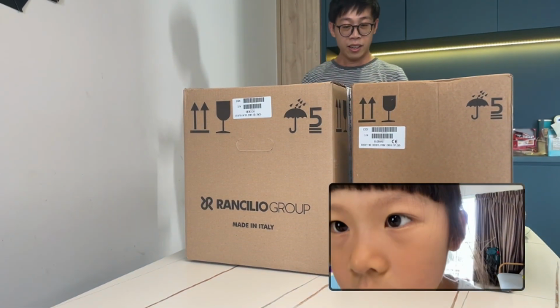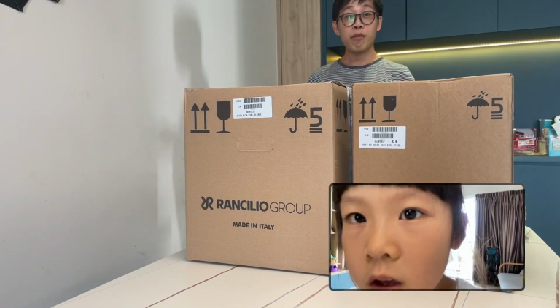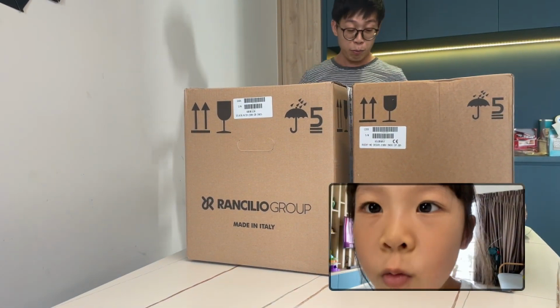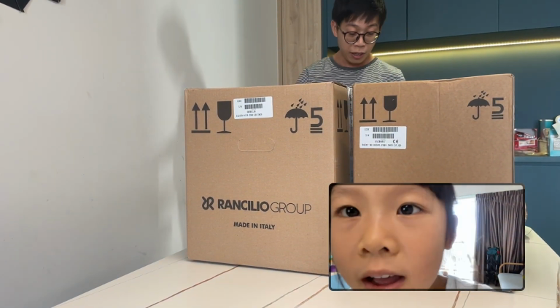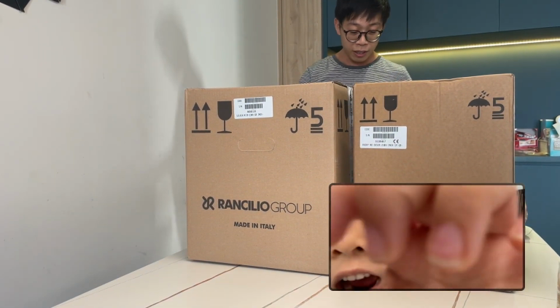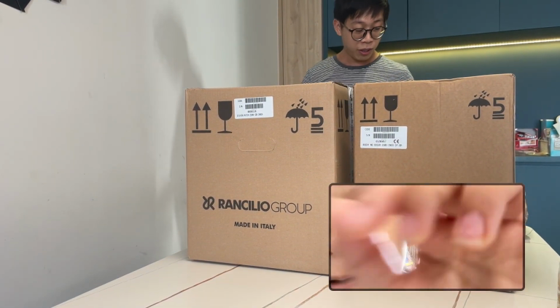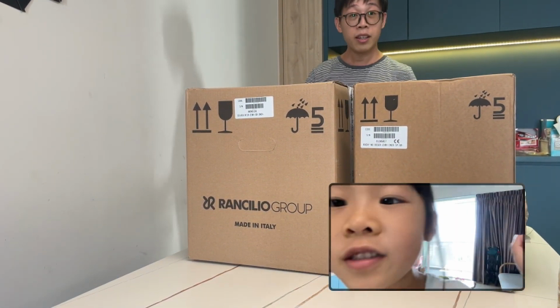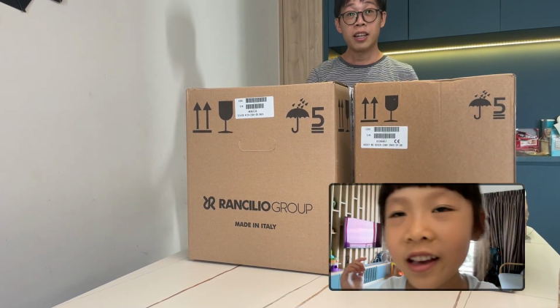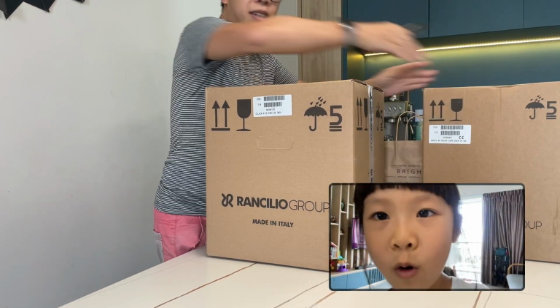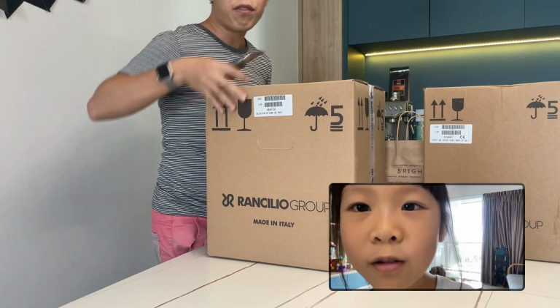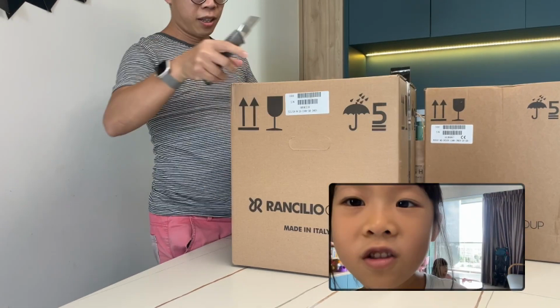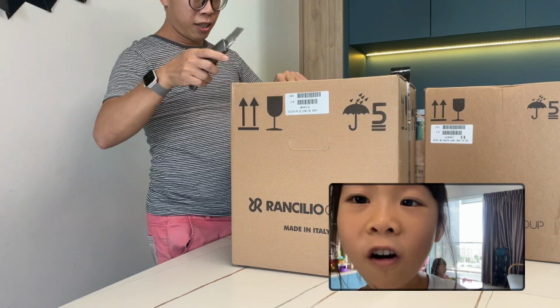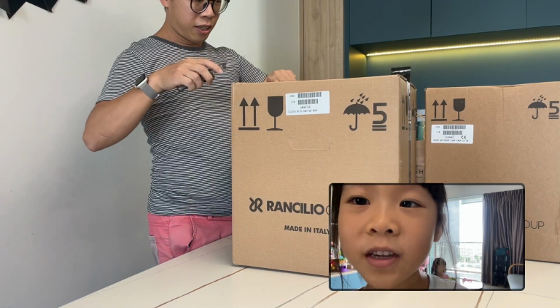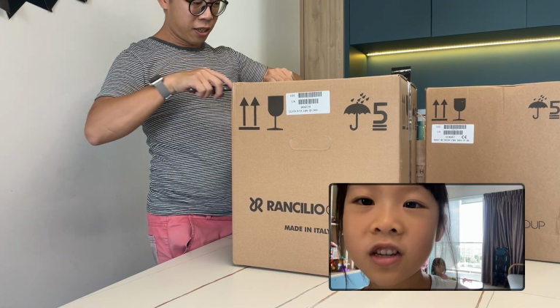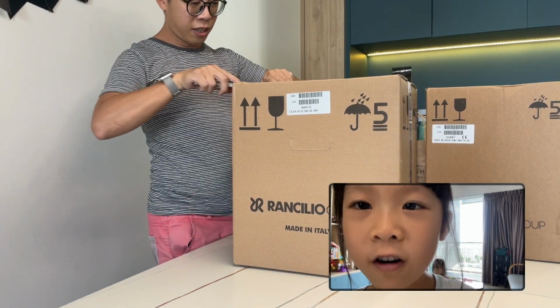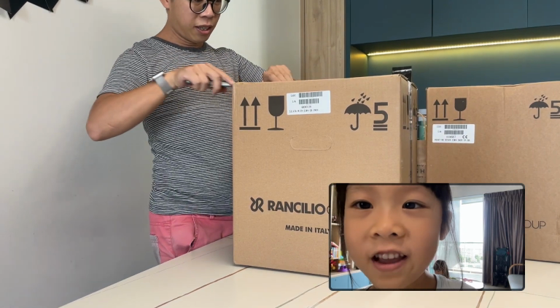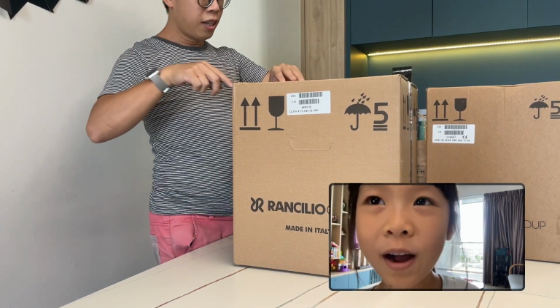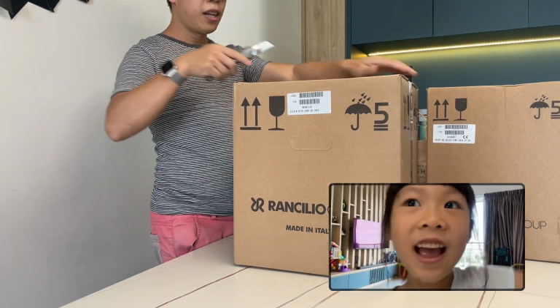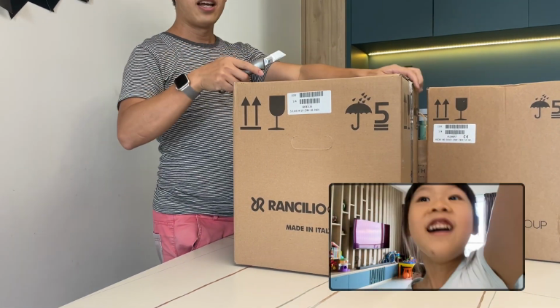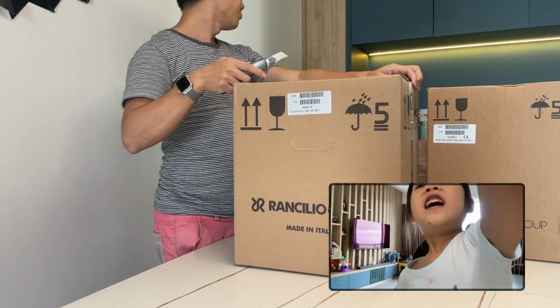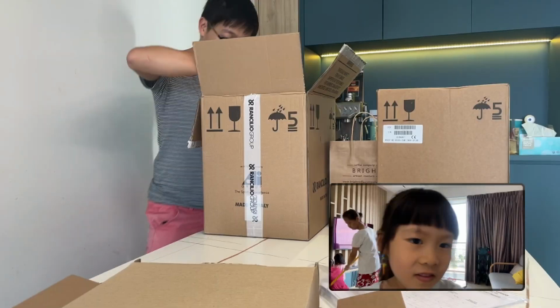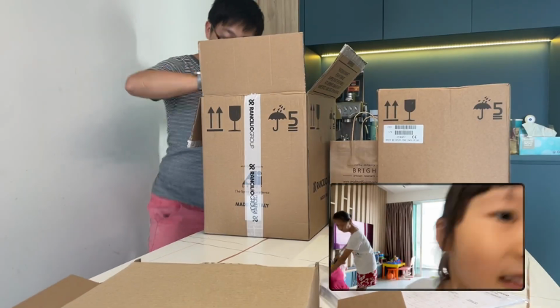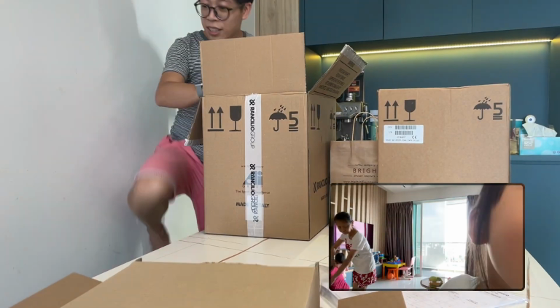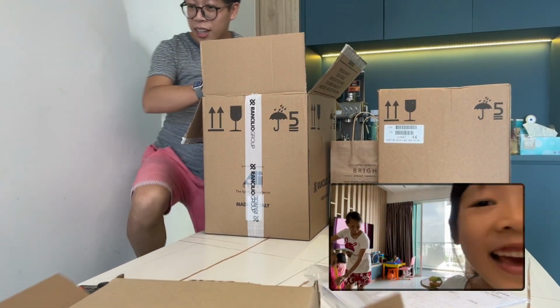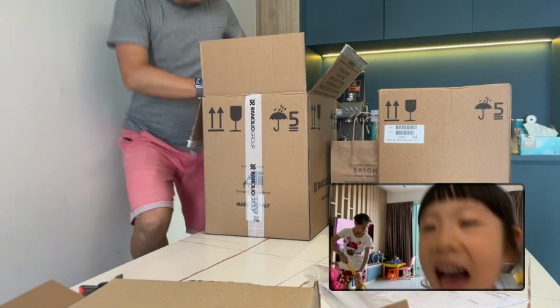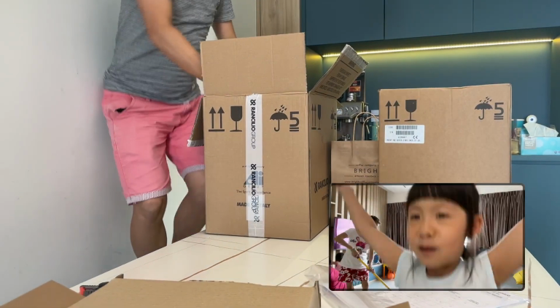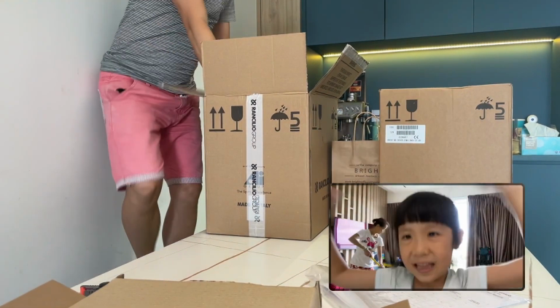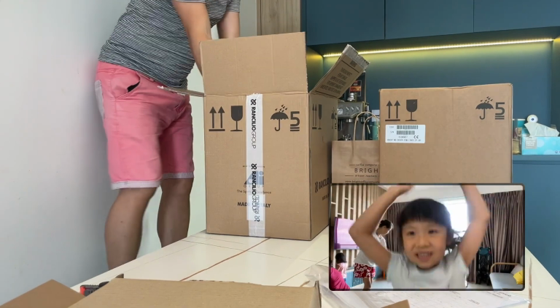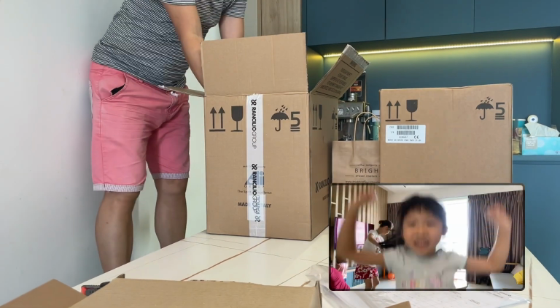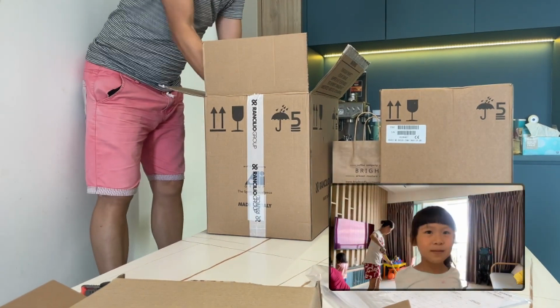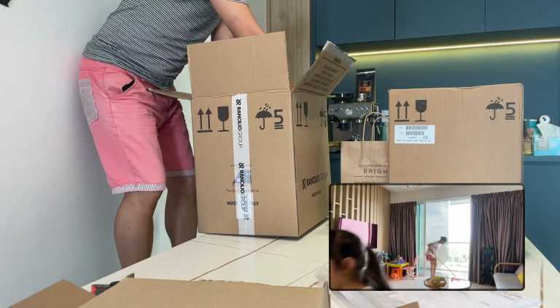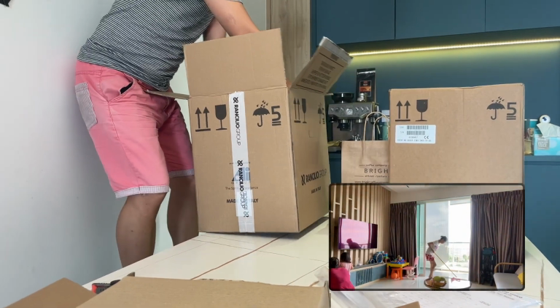What are you unboxing? New coffee machine. You already have one there. Take it out! Take it out! Oh hey!